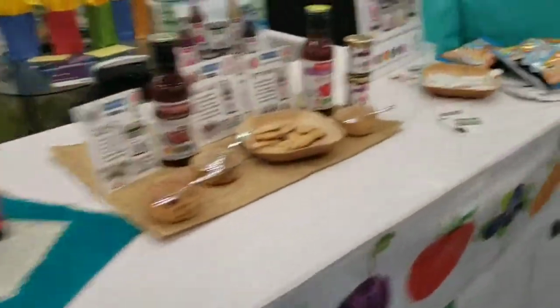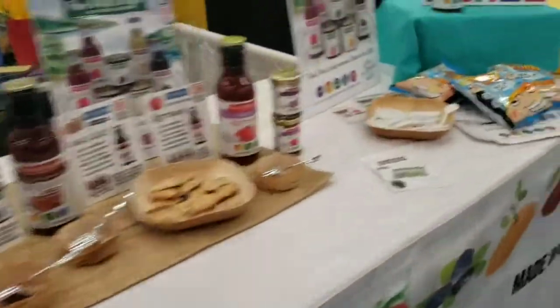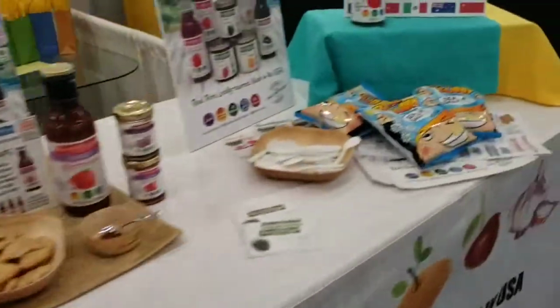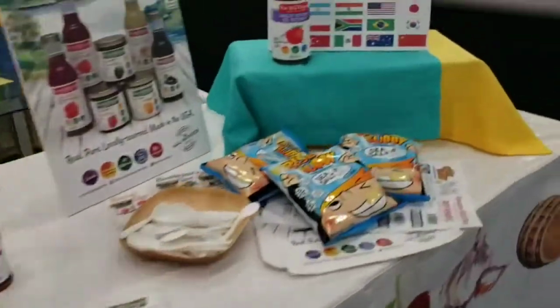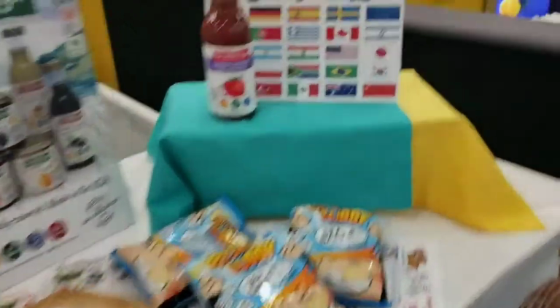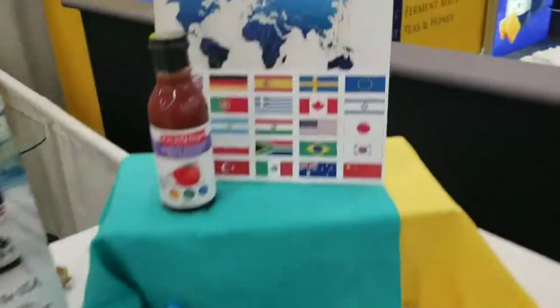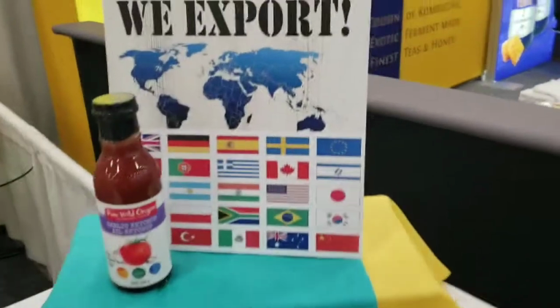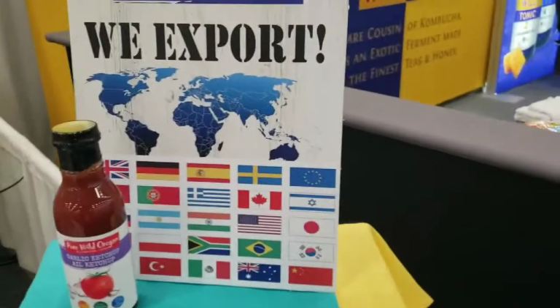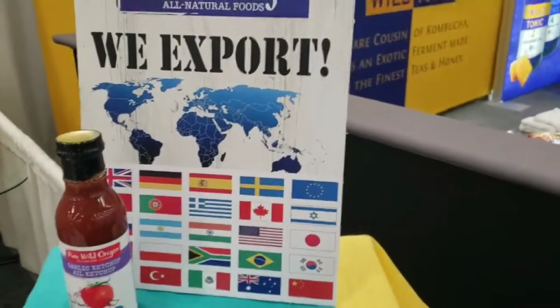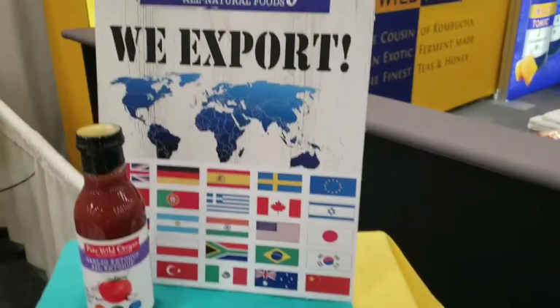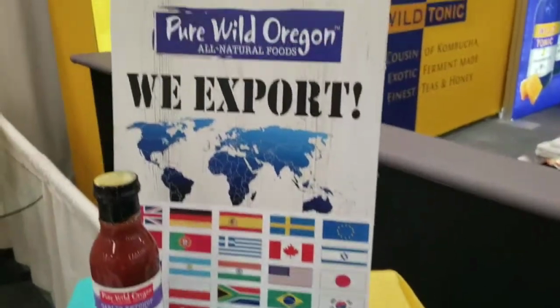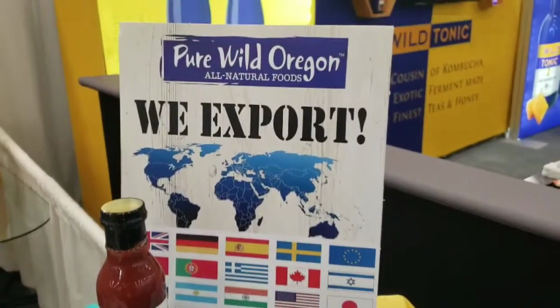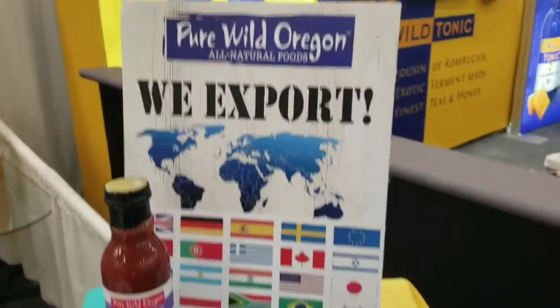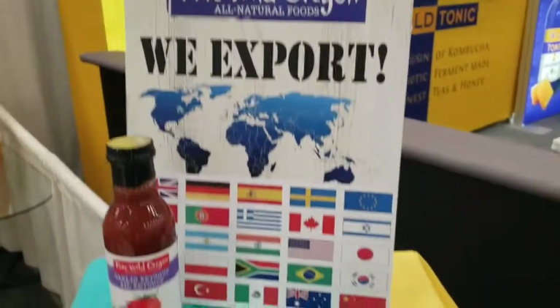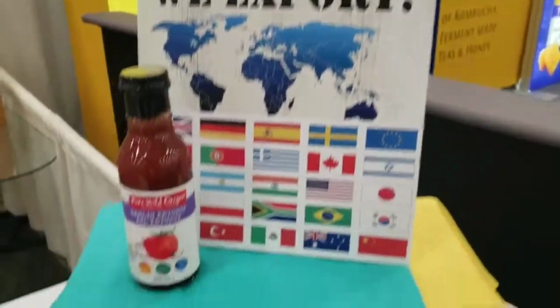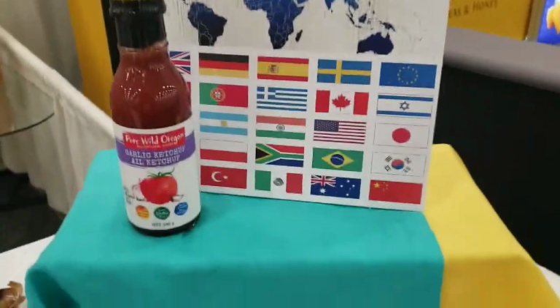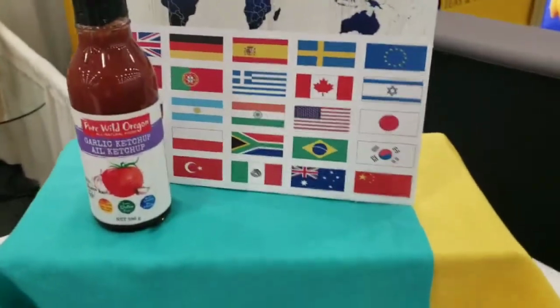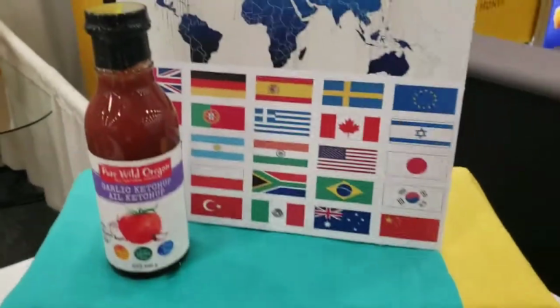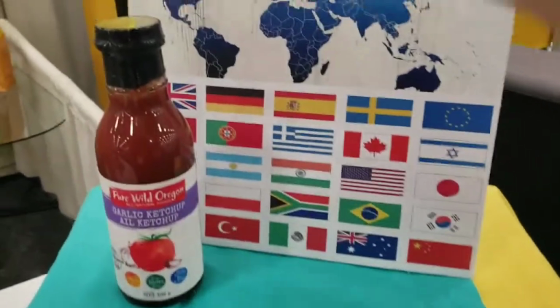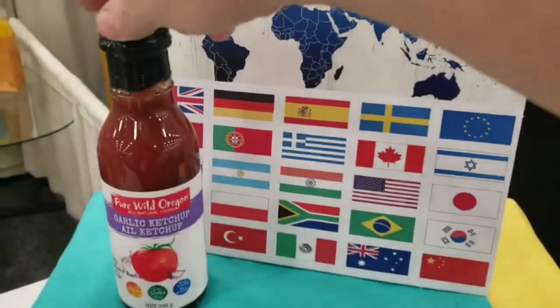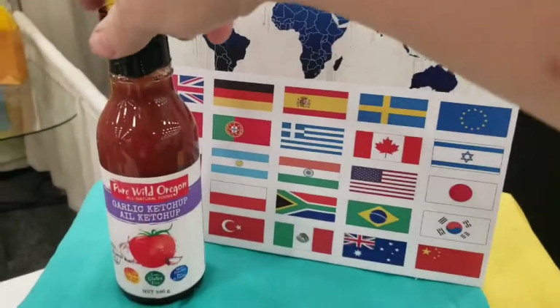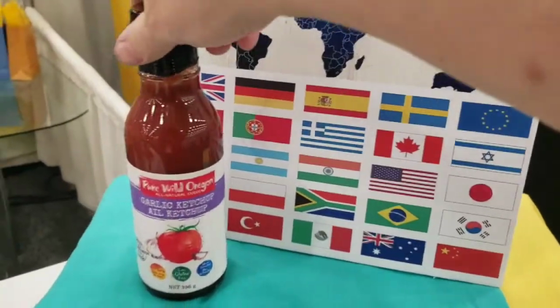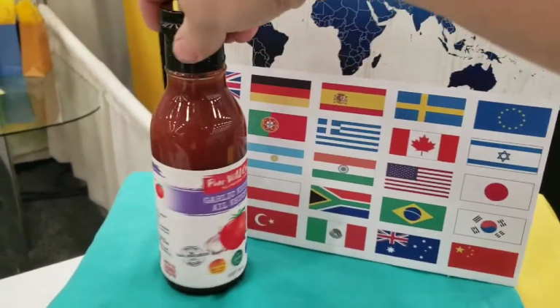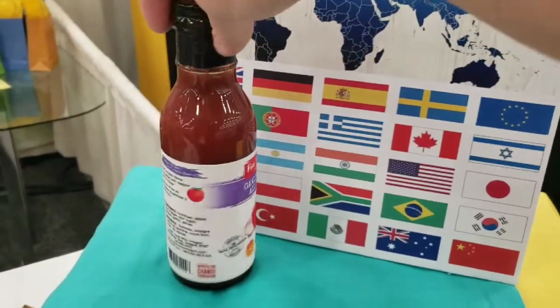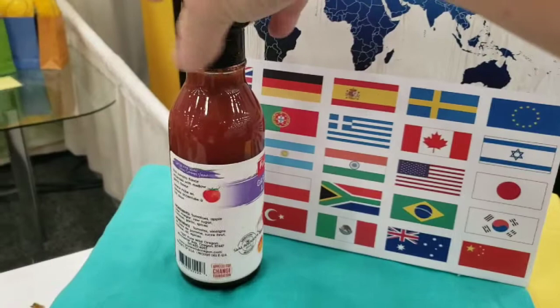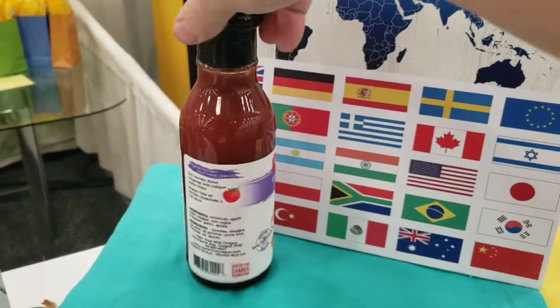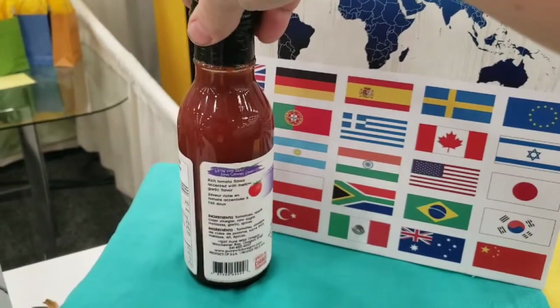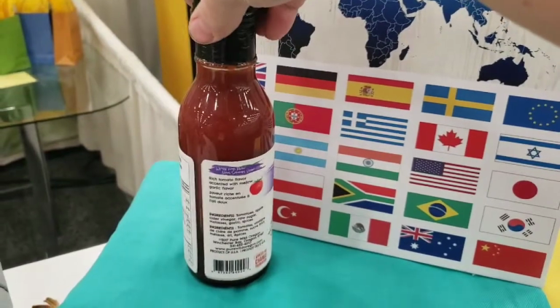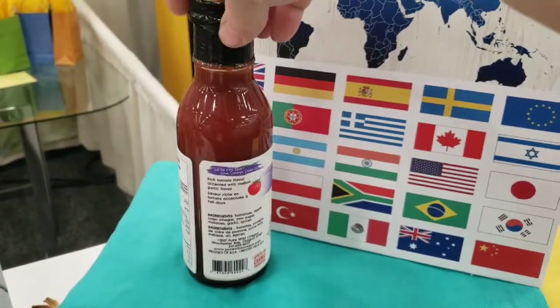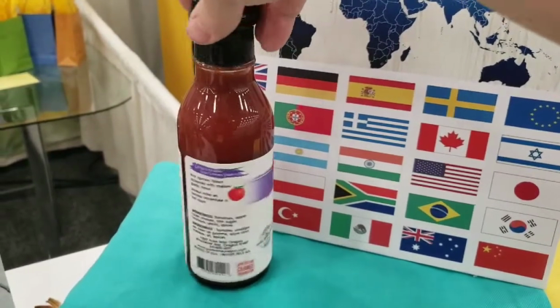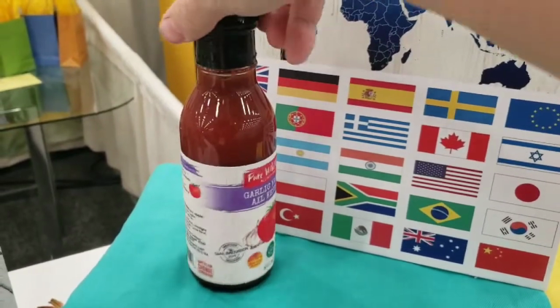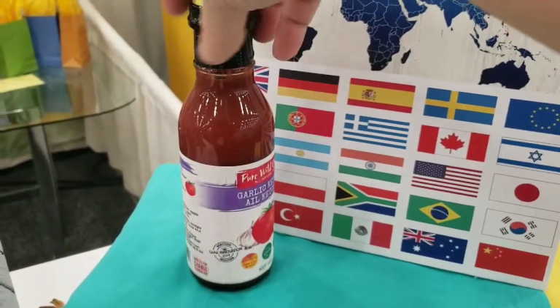Over here to the other side, here is our other export sign. And this has one of our bilingual ketchups on it. This is the garlic ketchup, which is our best seller.